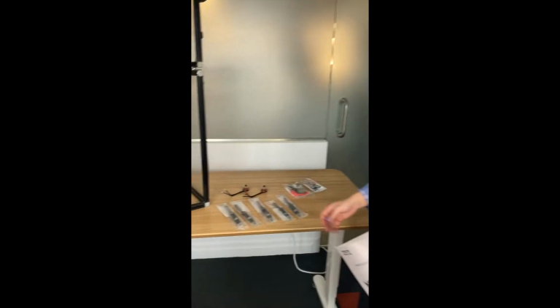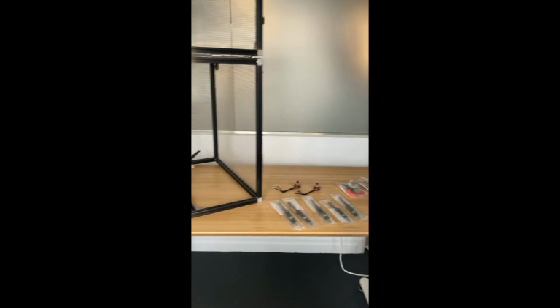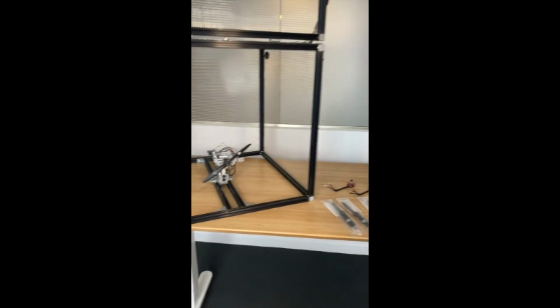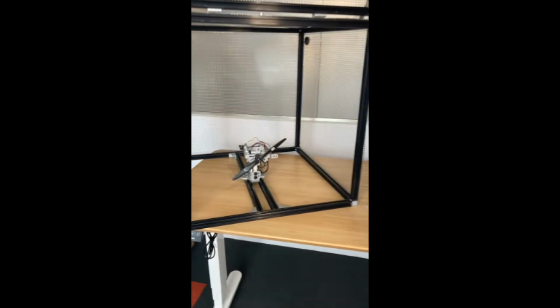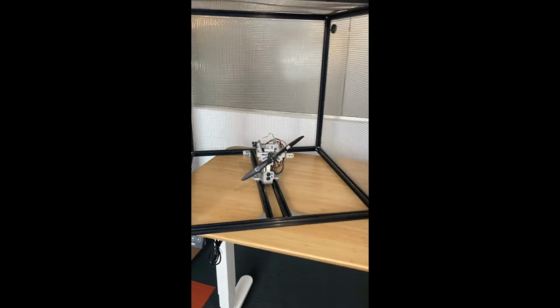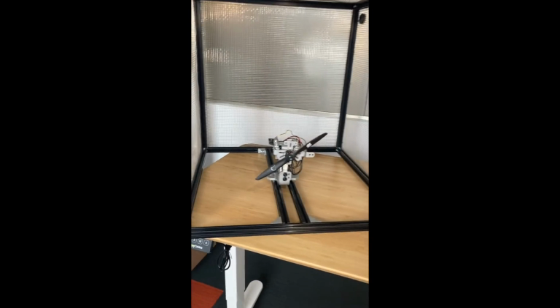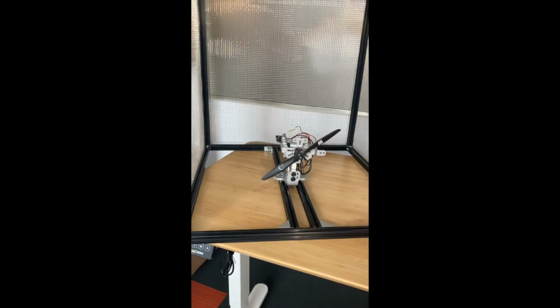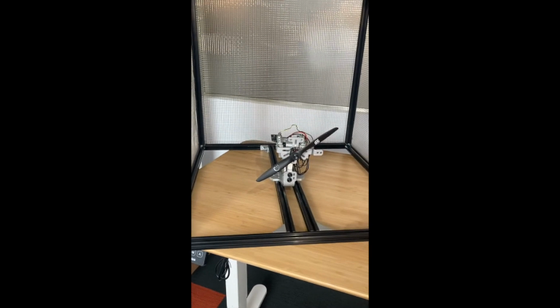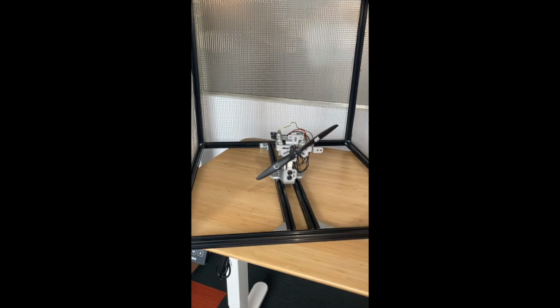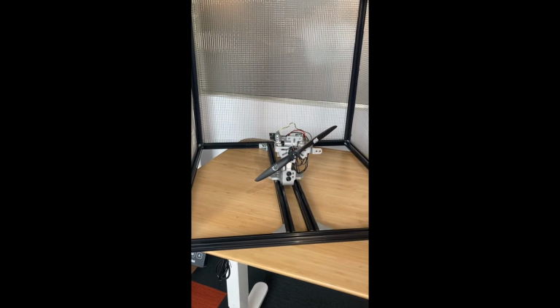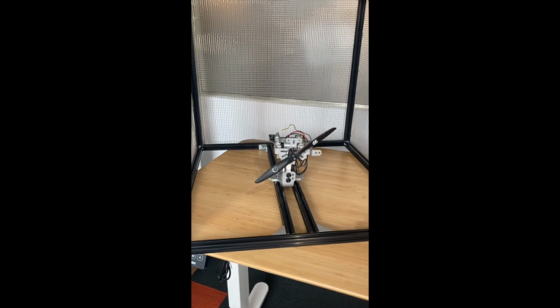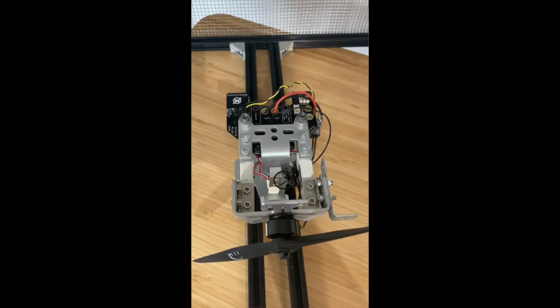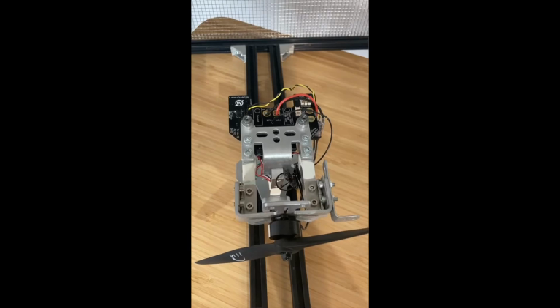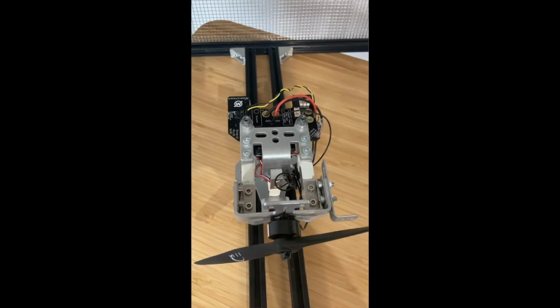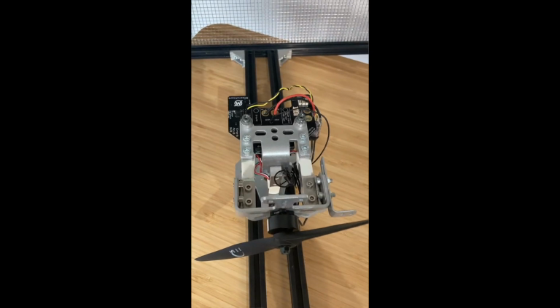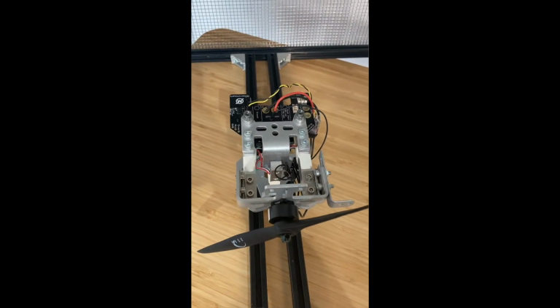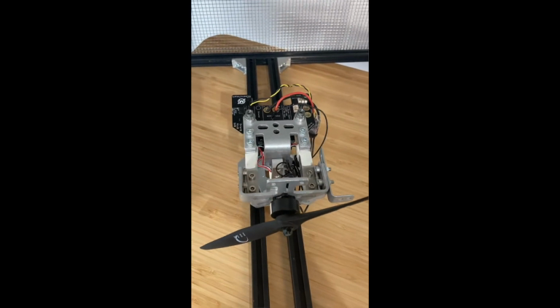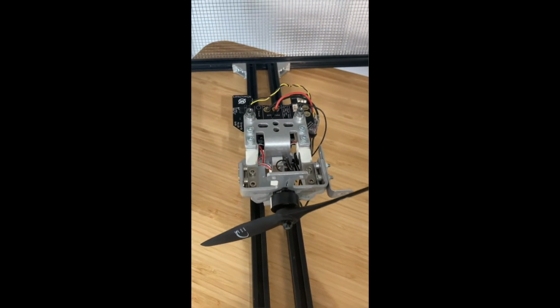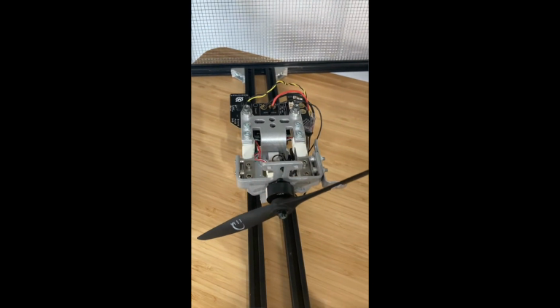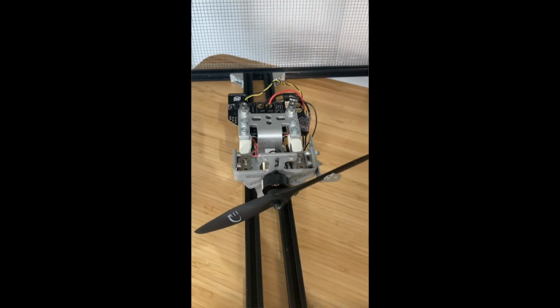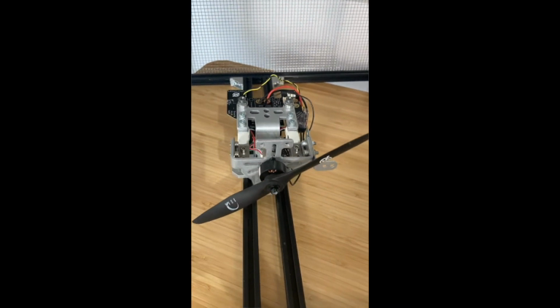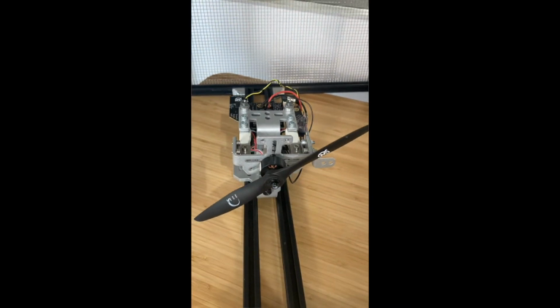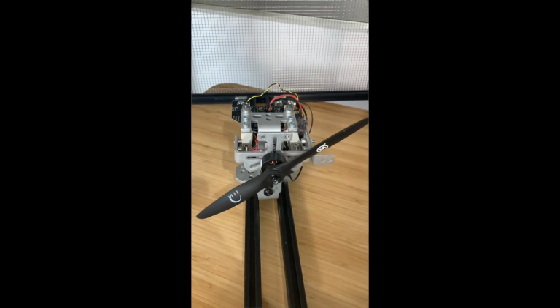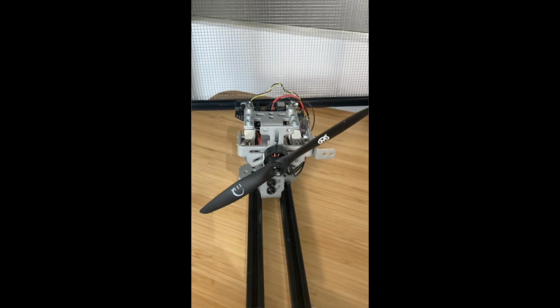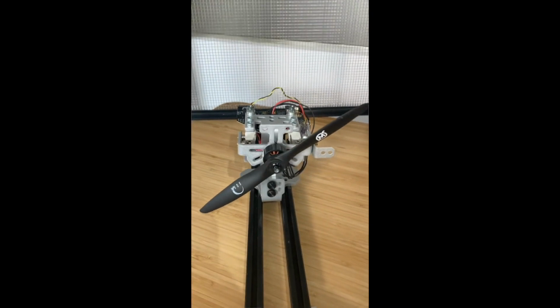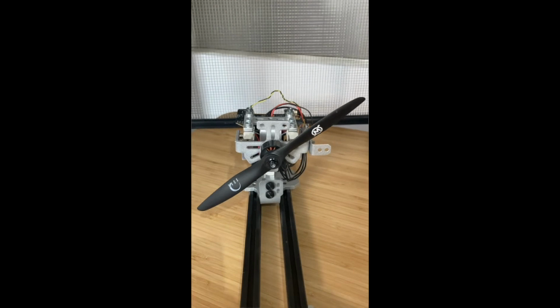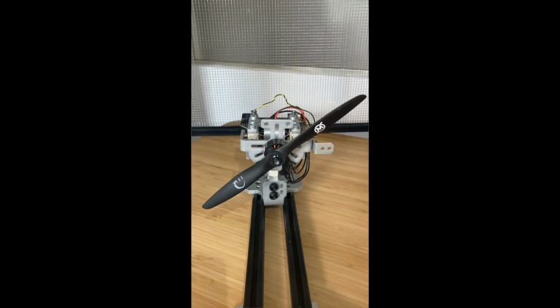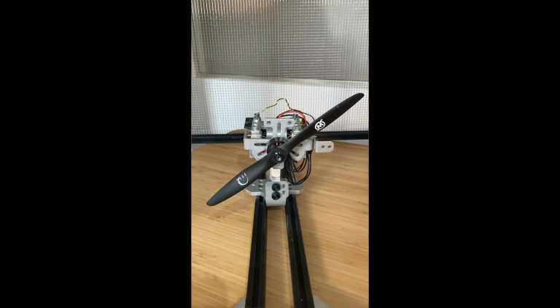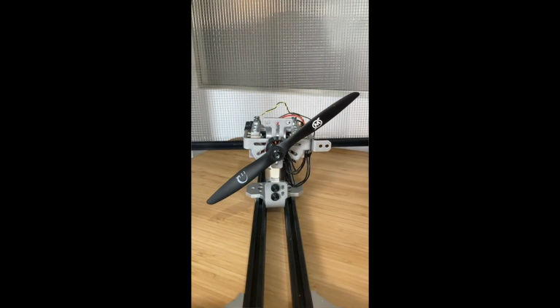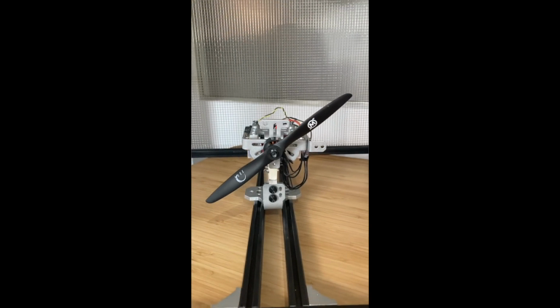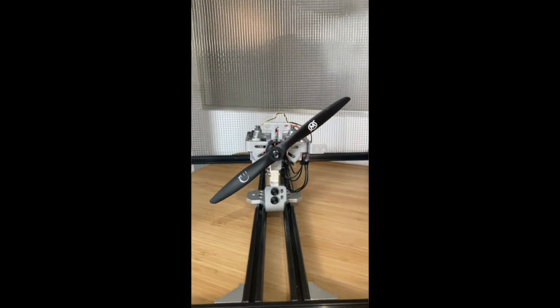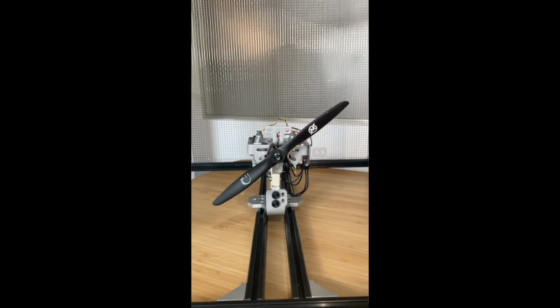The most important component is our Series 1580 Test Stand. It measures thrust, torque, RPM, voltage, current, and efficiency — and specifically motor, propeller, and overall efficiency all separately.